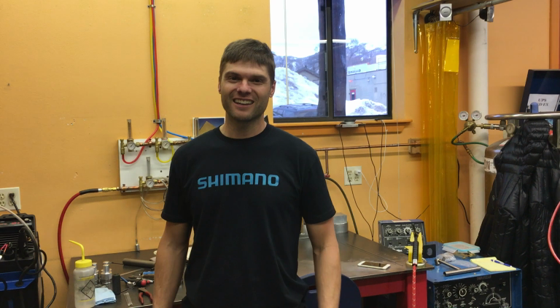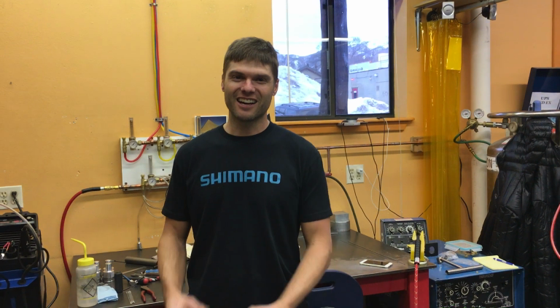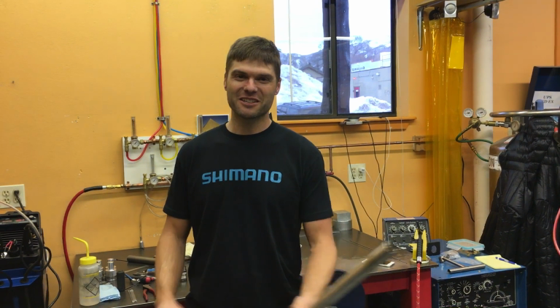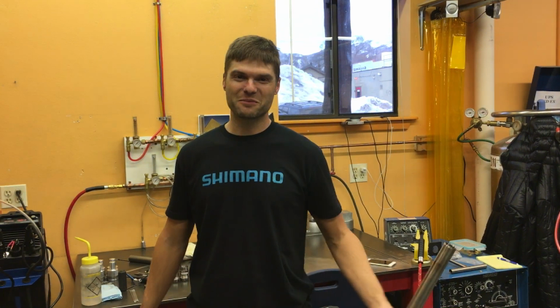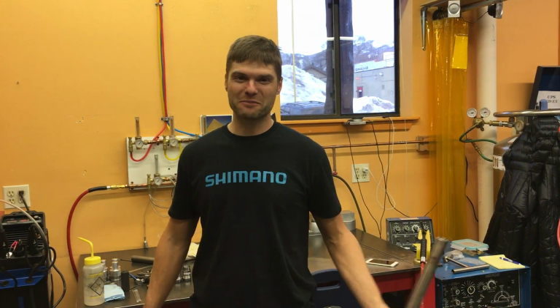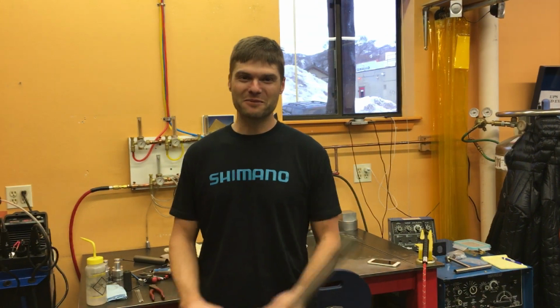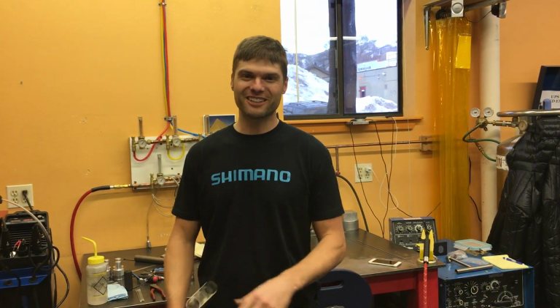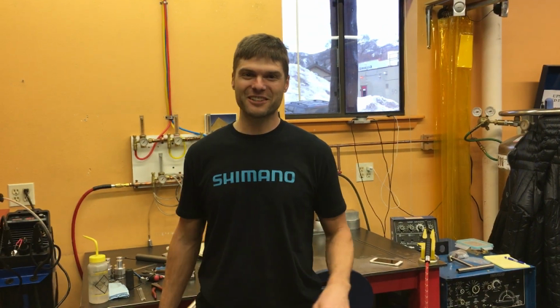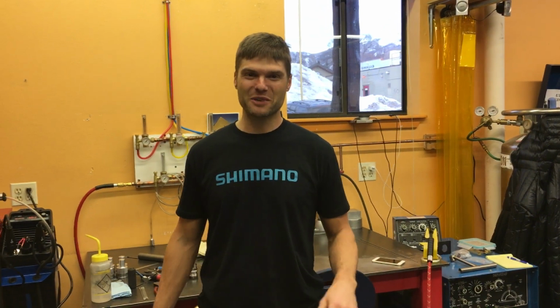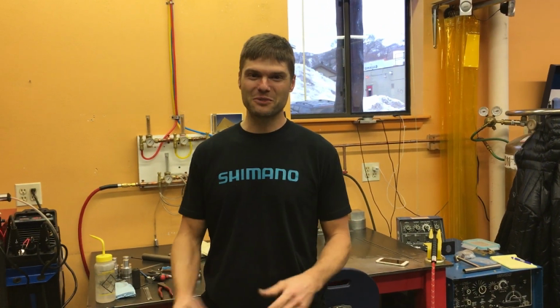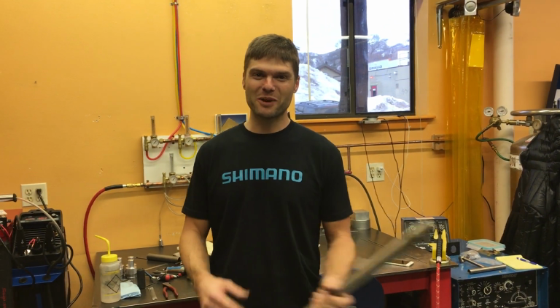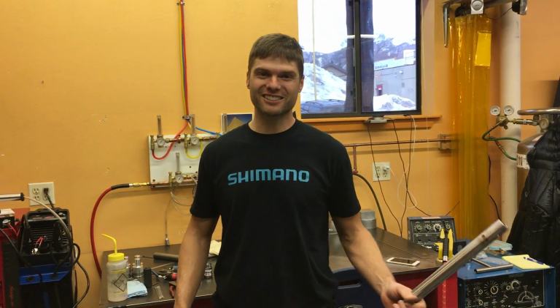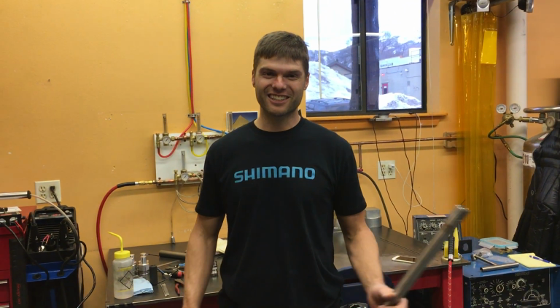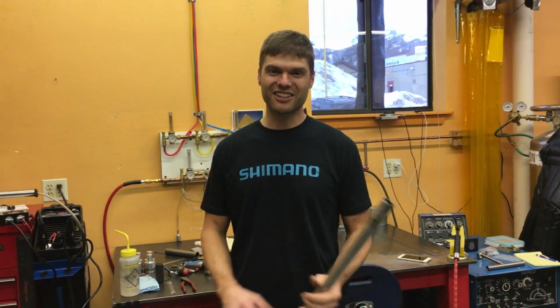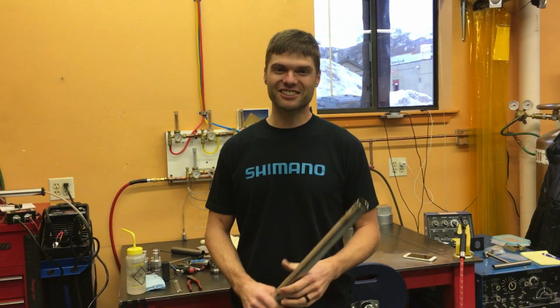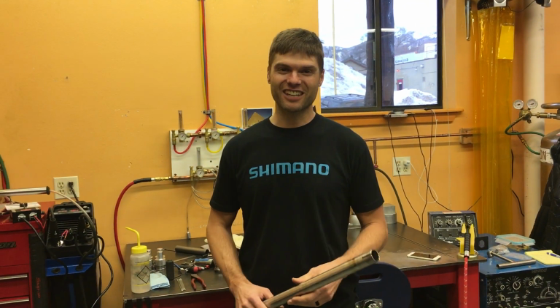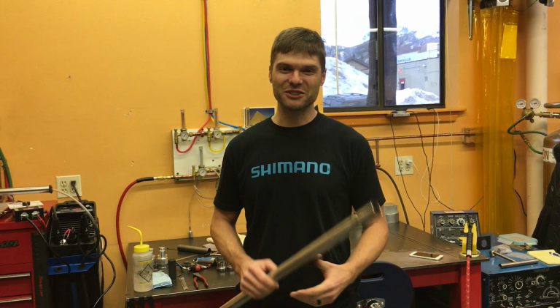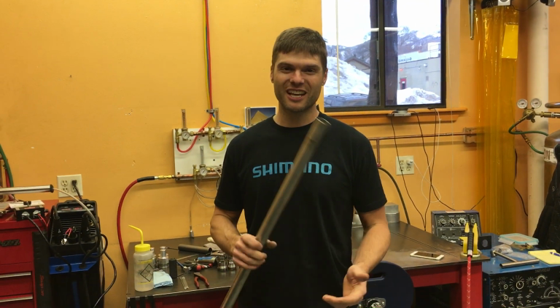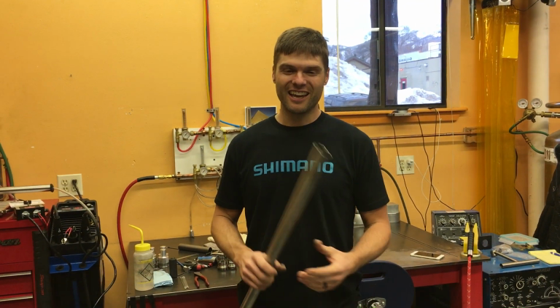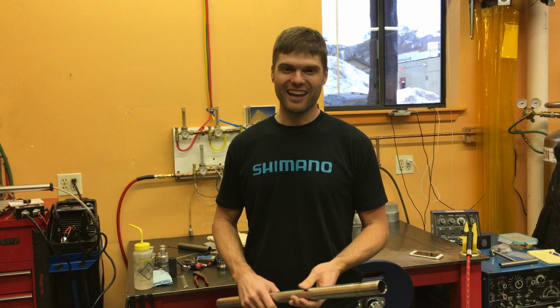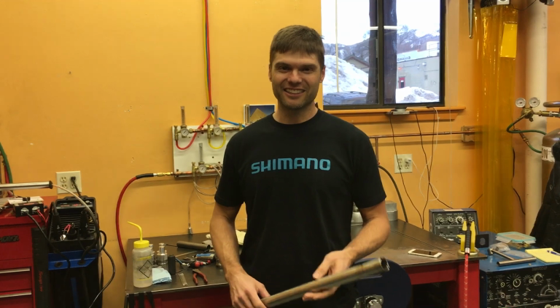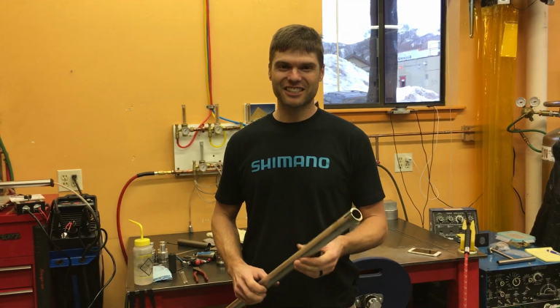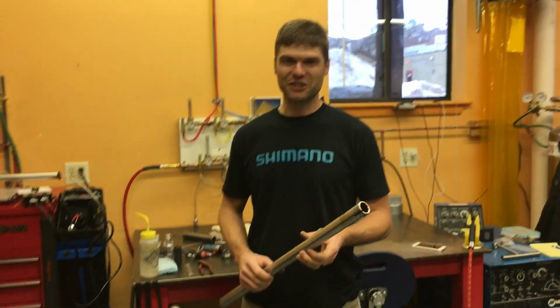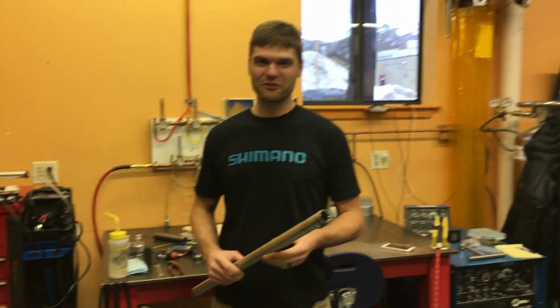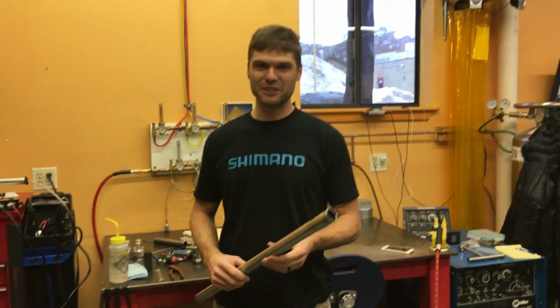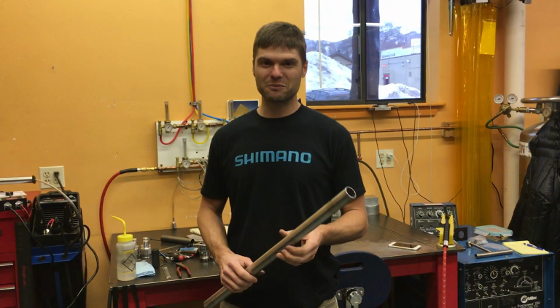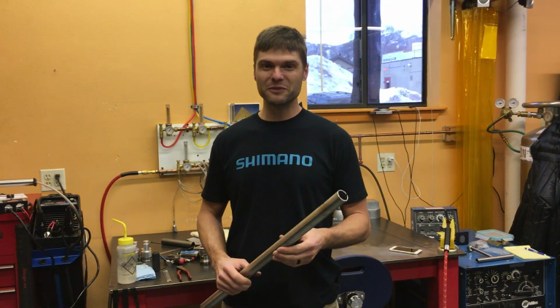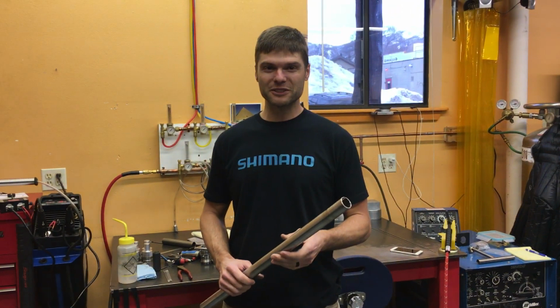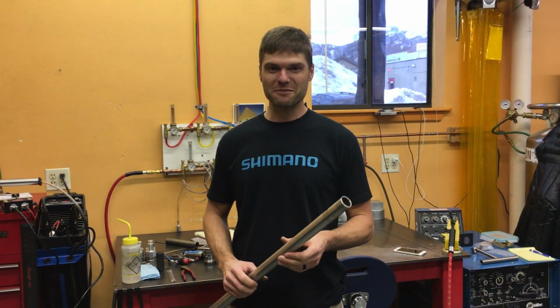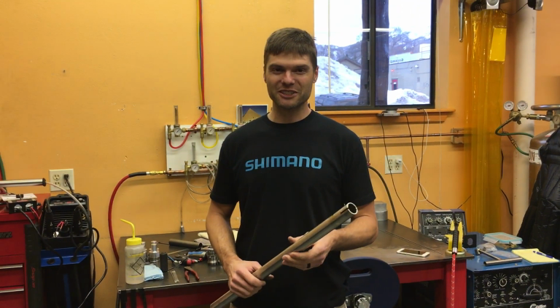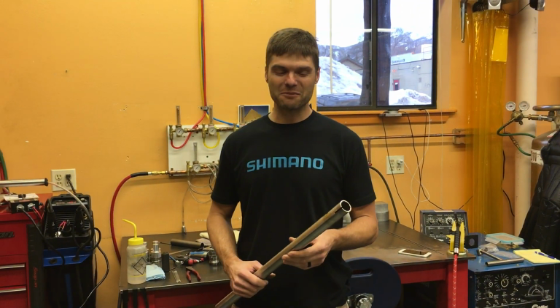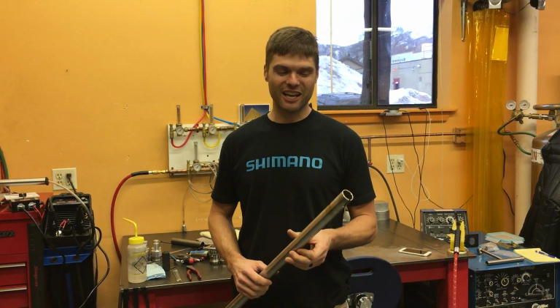Hi, Brad Bingham here with Bingham Built Bikes and Kent Erickson Cycles, just going to show off a little bit of the shop today.